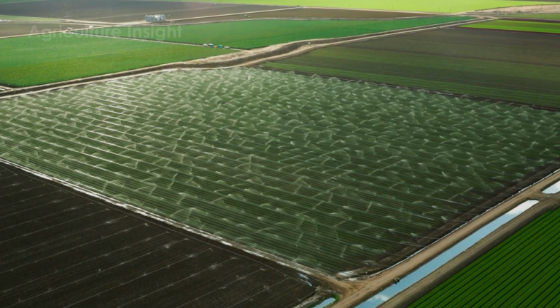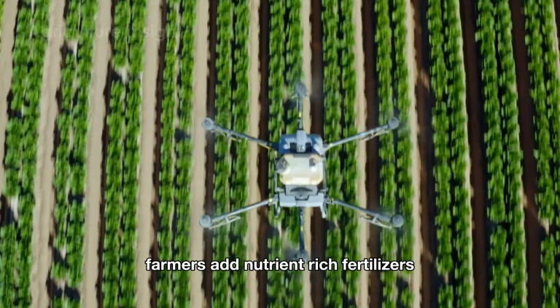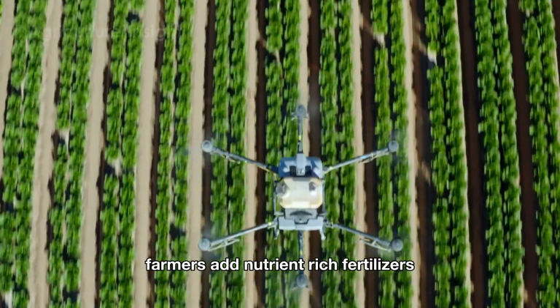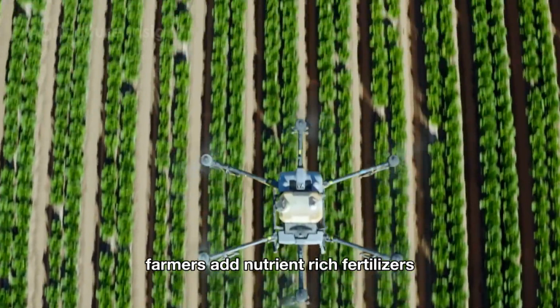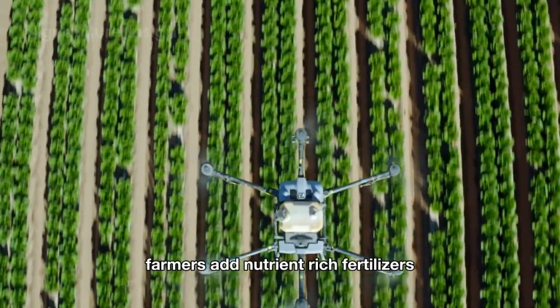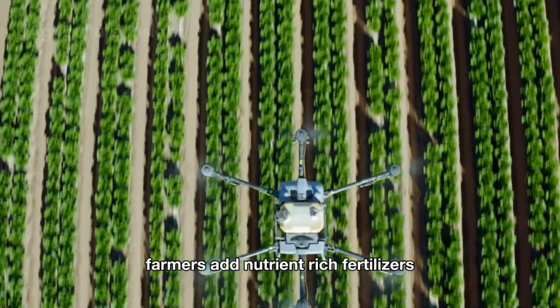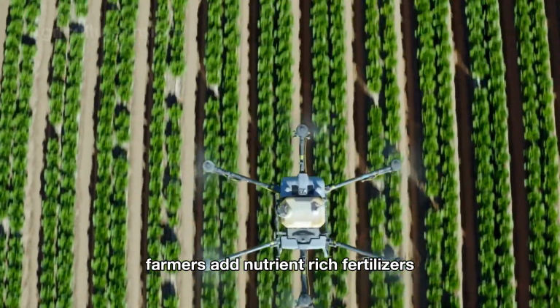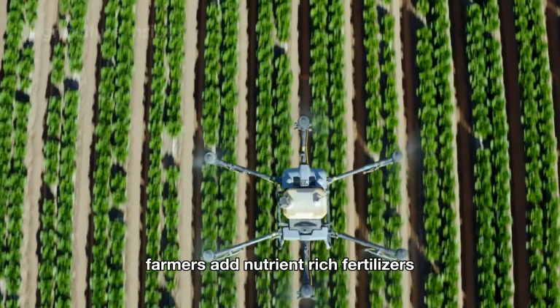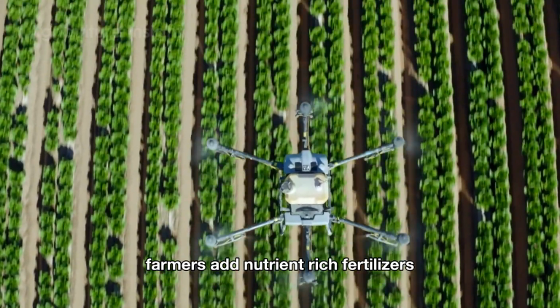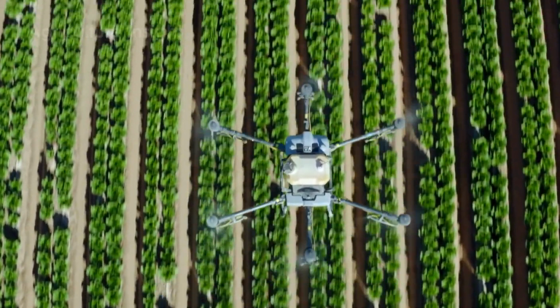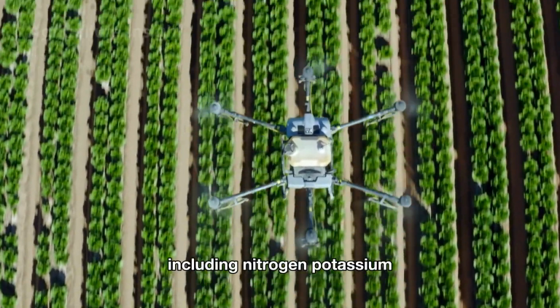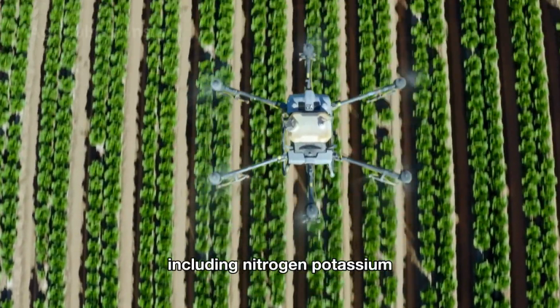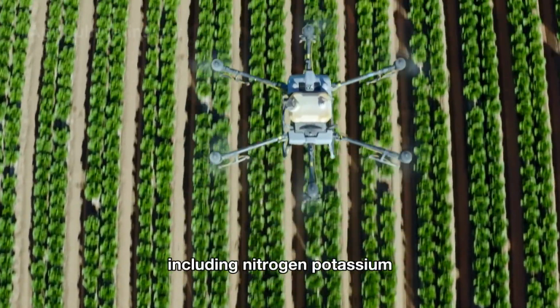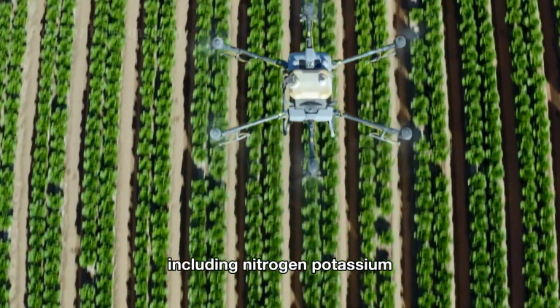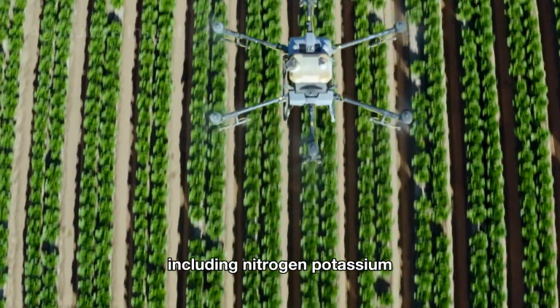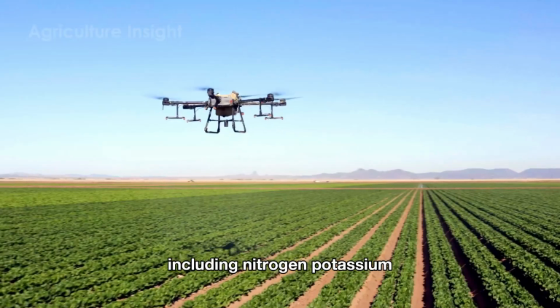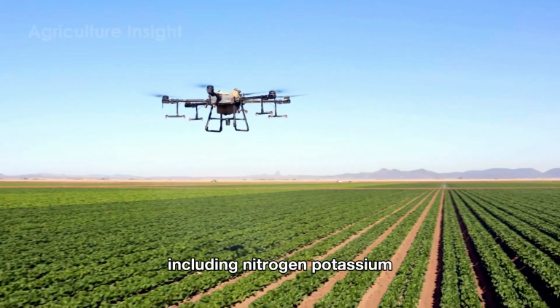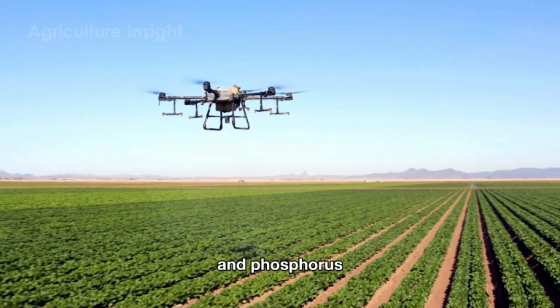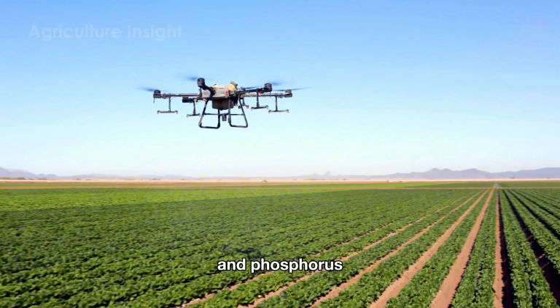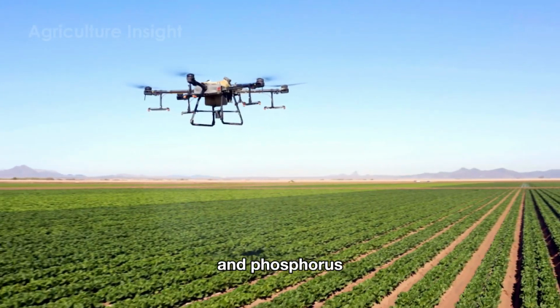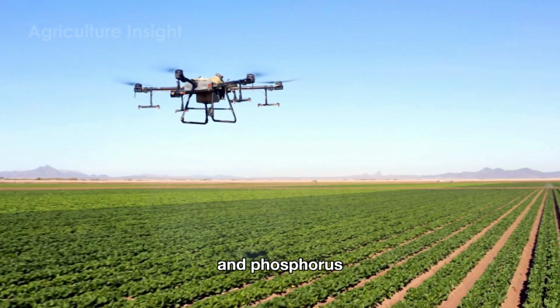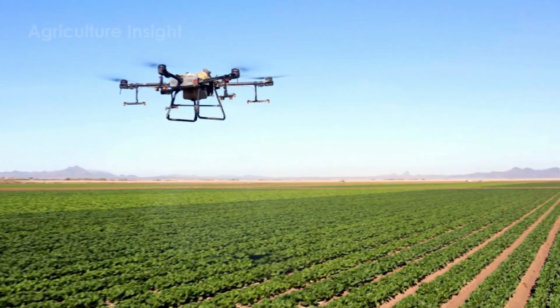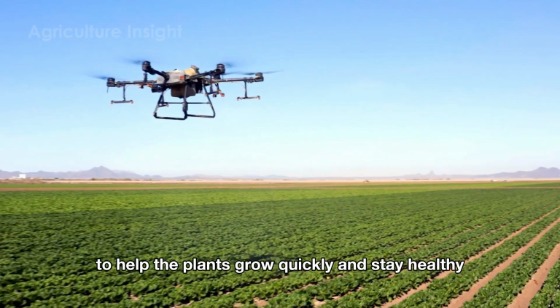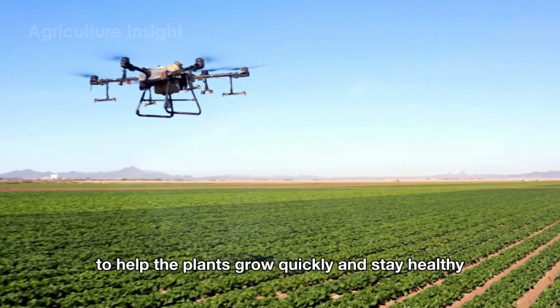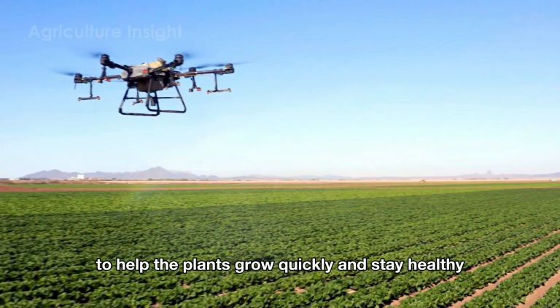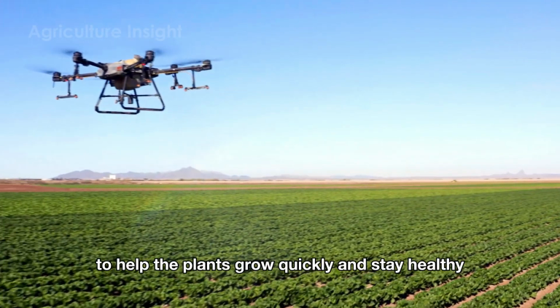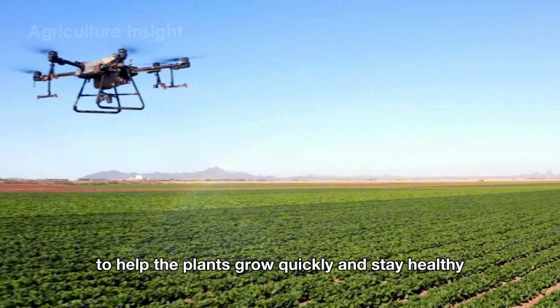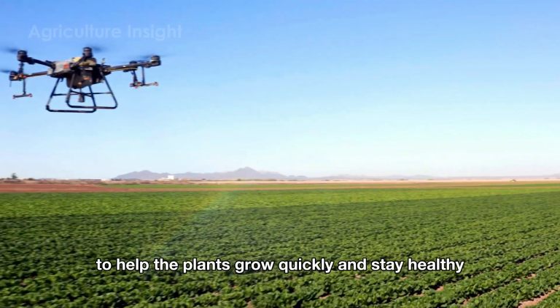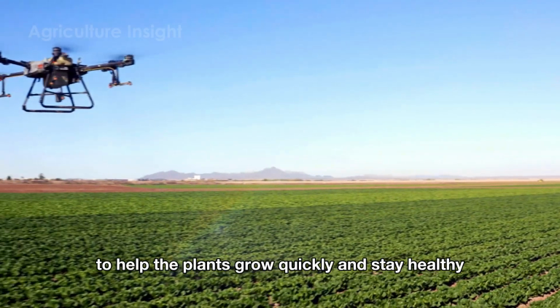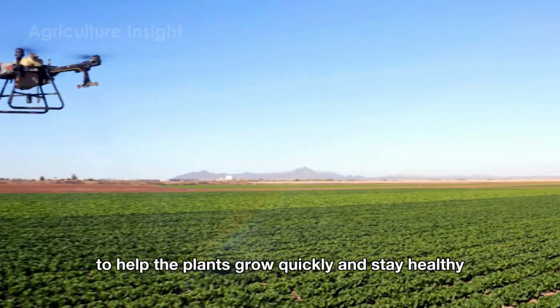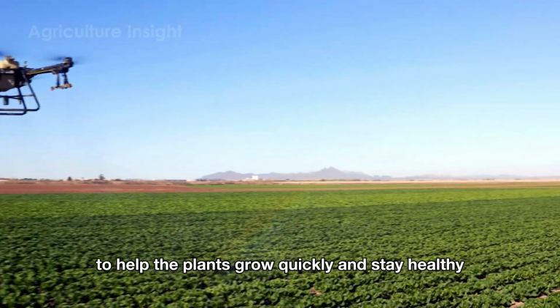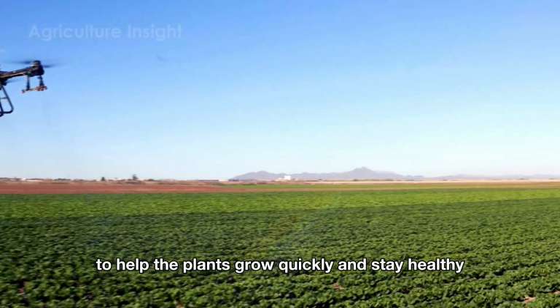Farmers add nutrient-rich fertilizers, including nitrogen, potassium and phosphorus, to help the plants grow quickly and stay healthy.